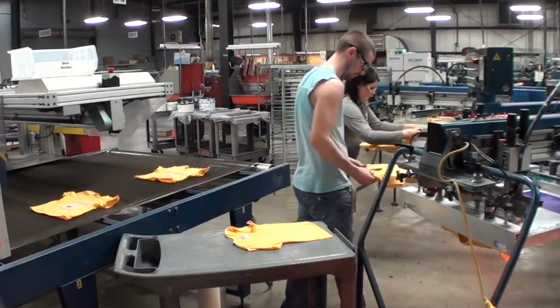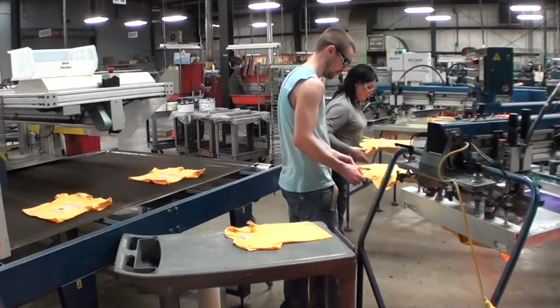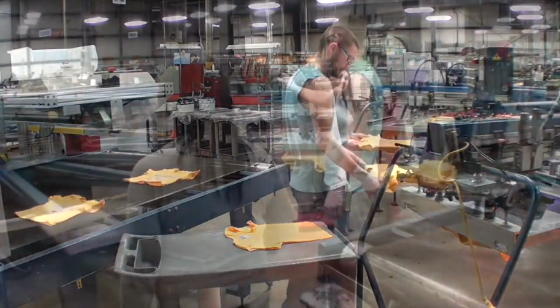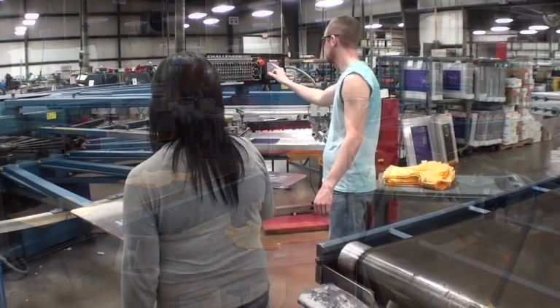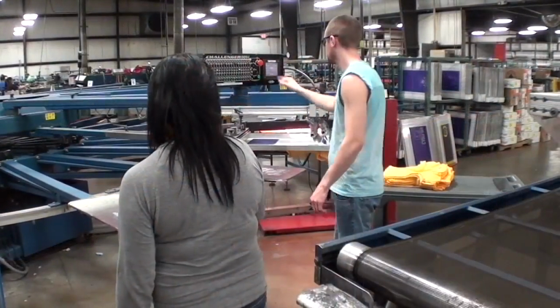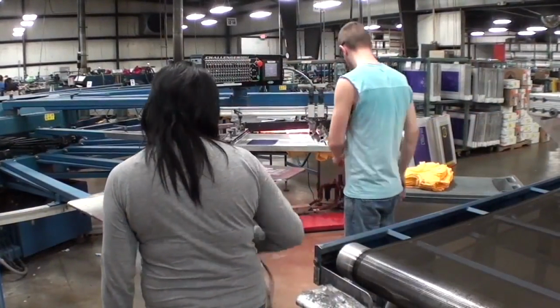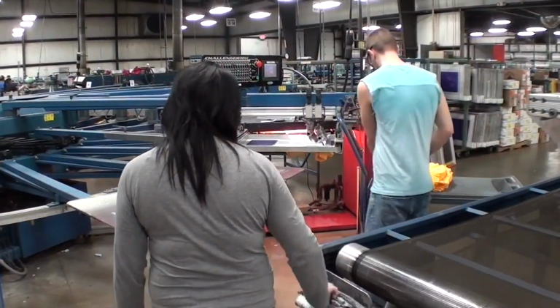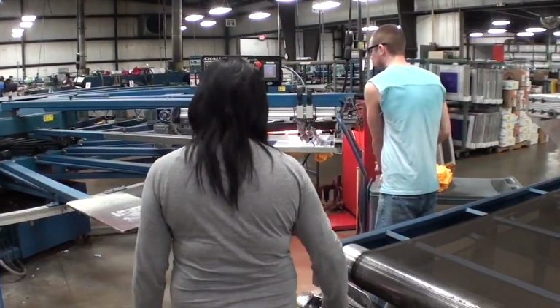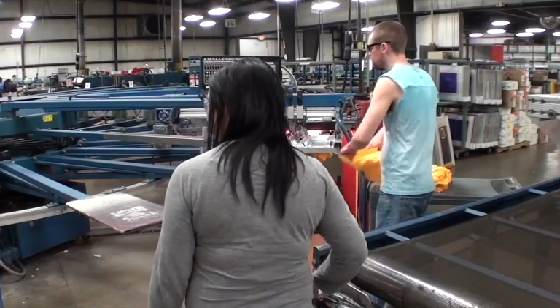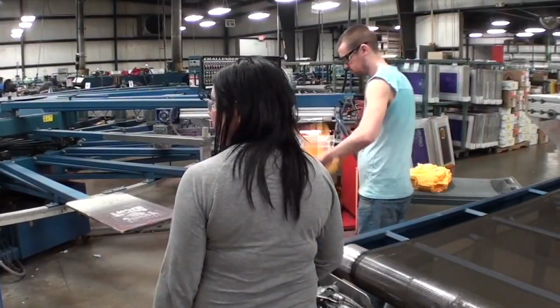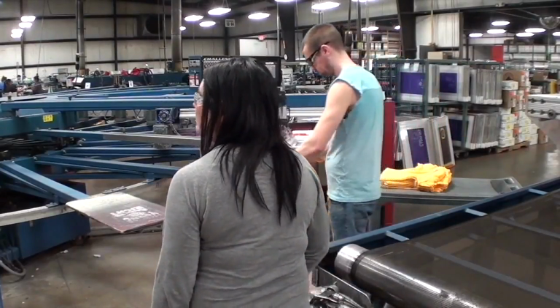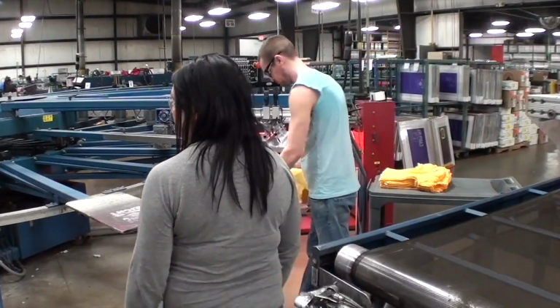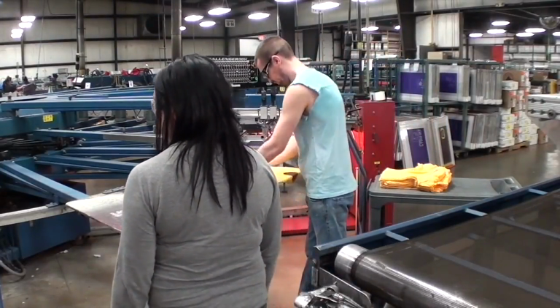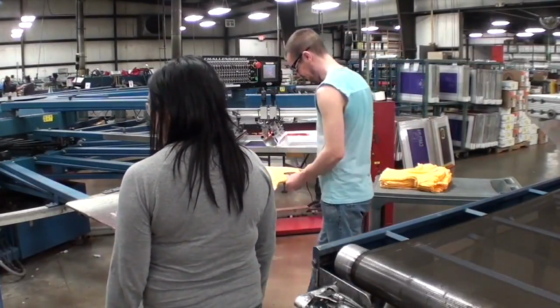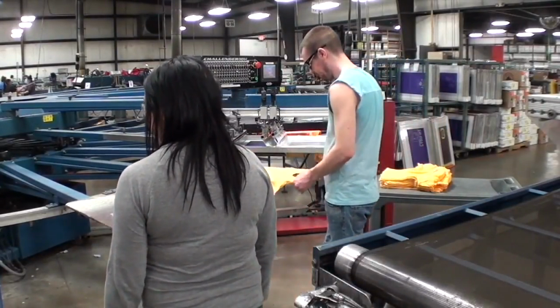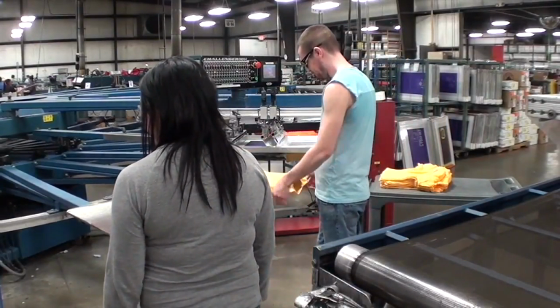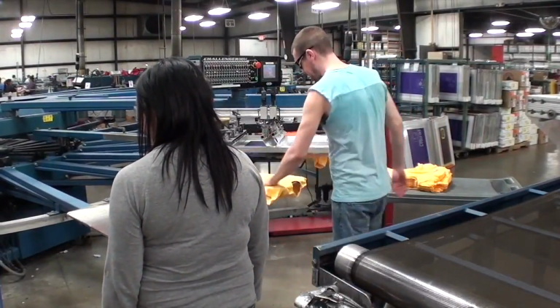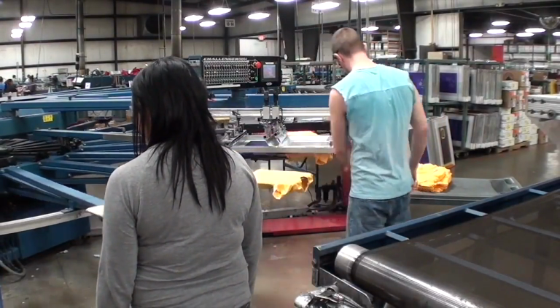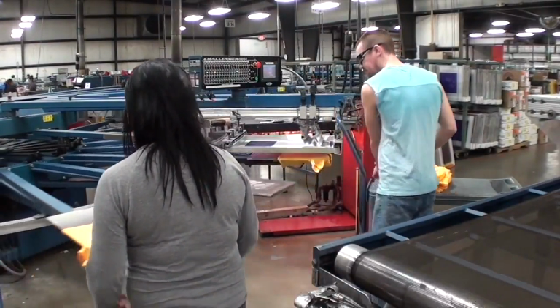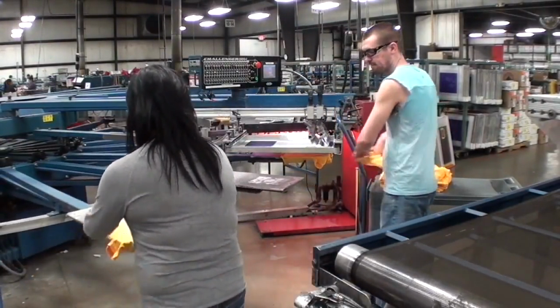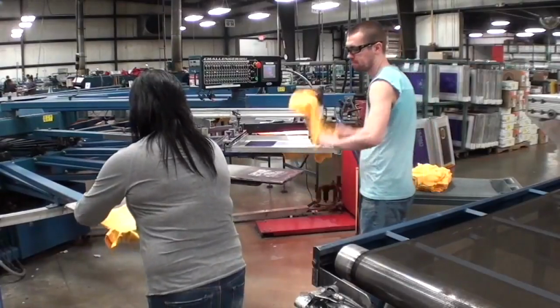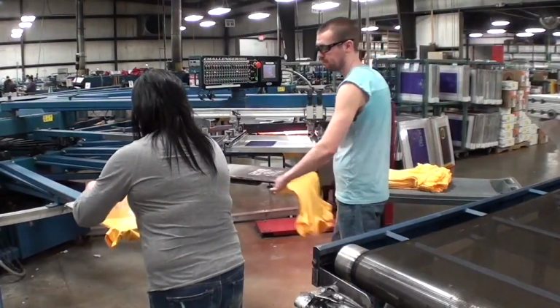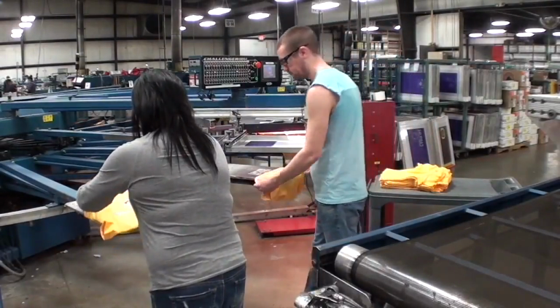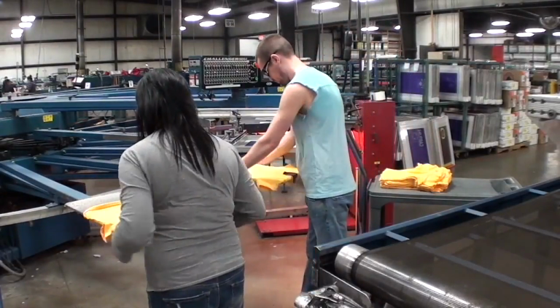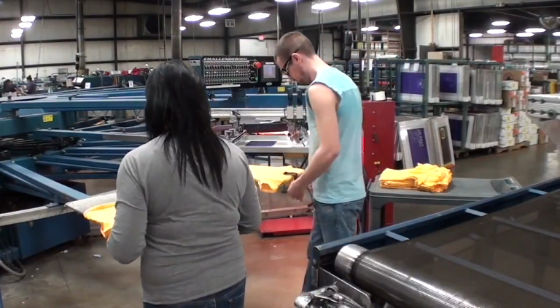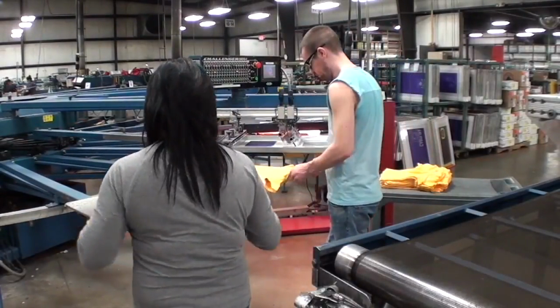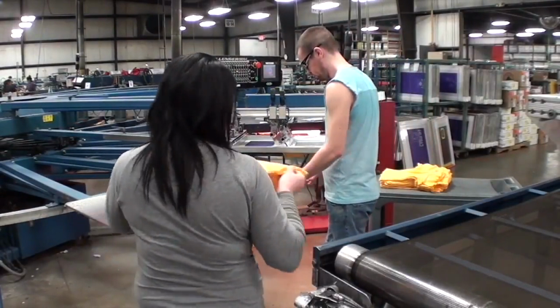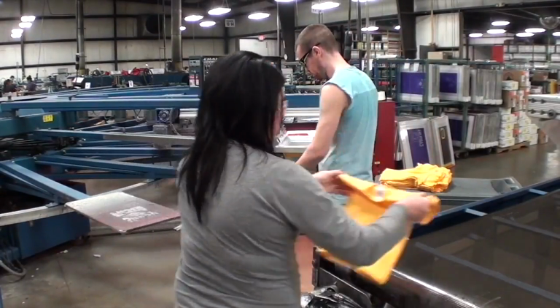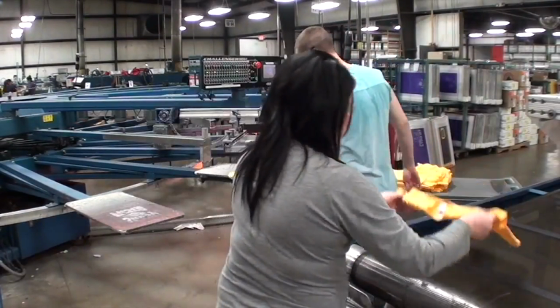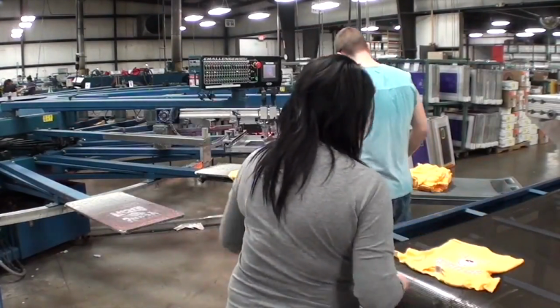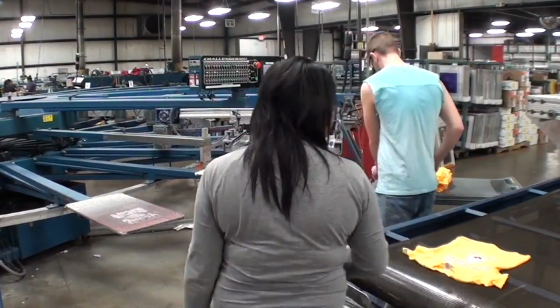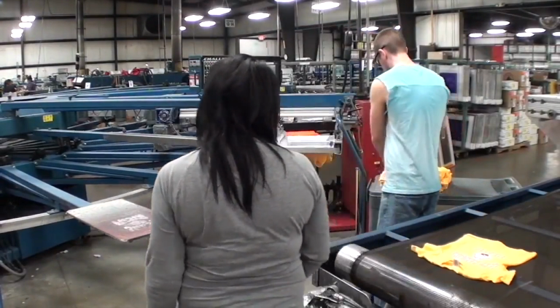To unload the shirt, the pallet is sprayed with an adhesive. The shirt is then brought from the printer to the conveyor. Lastly, the worker returns to the printer to do the process all over again.